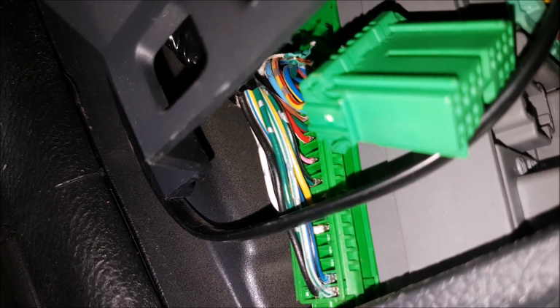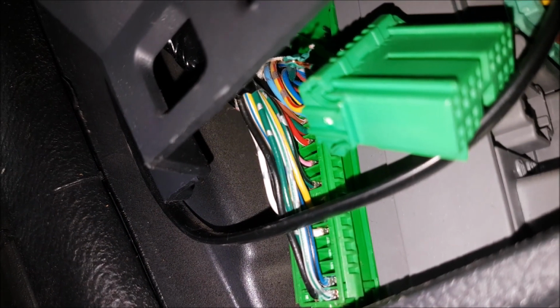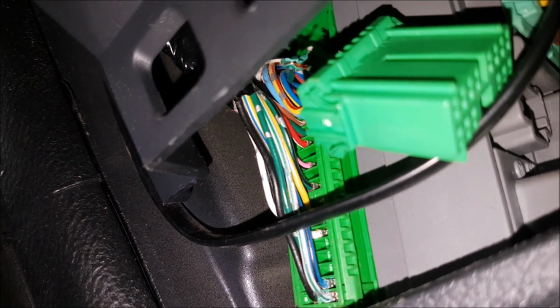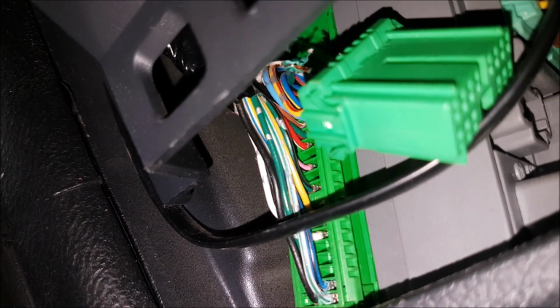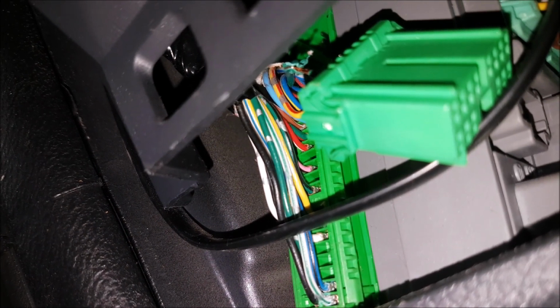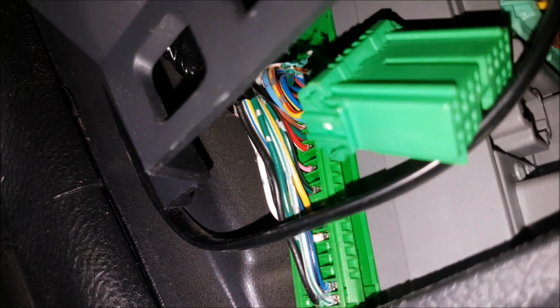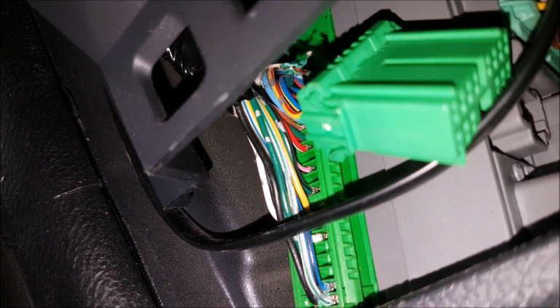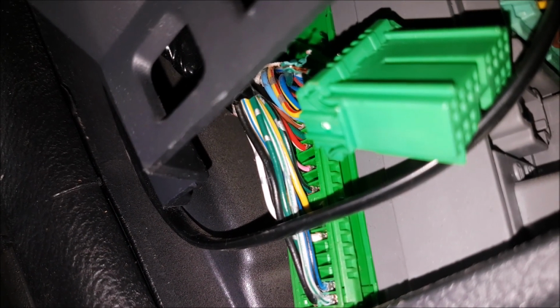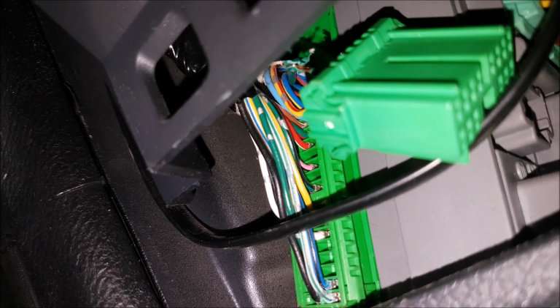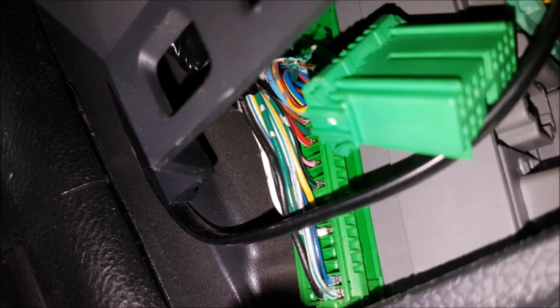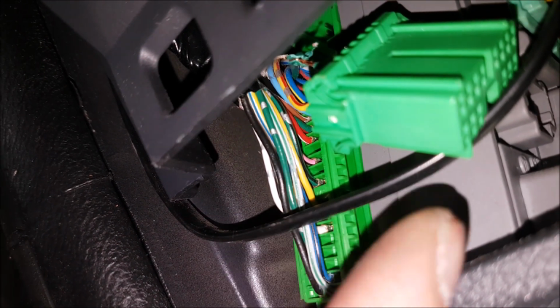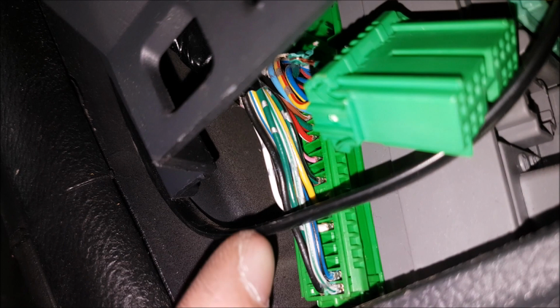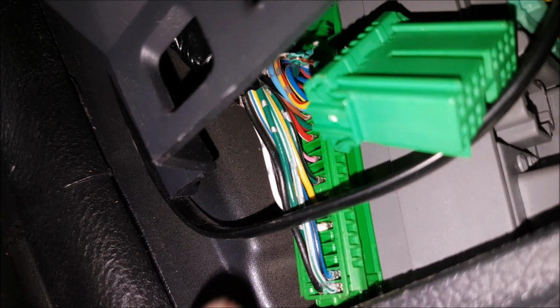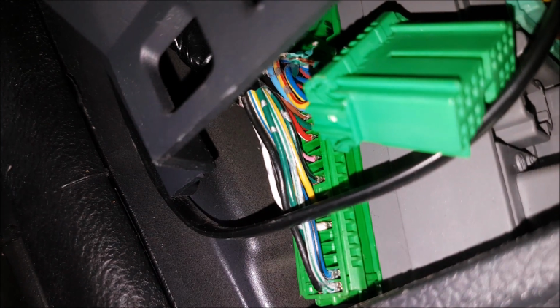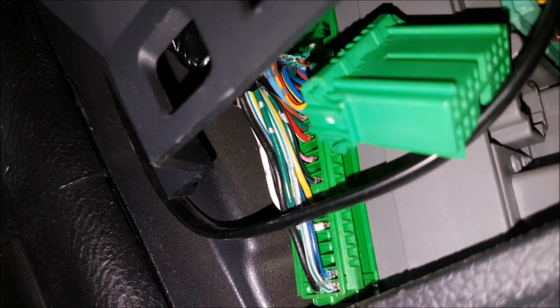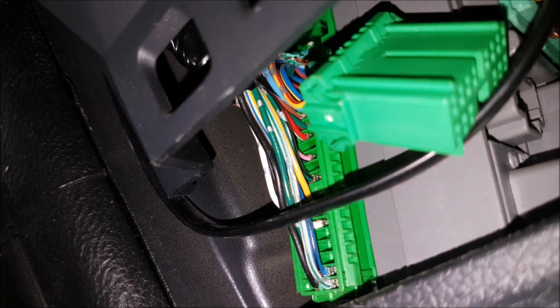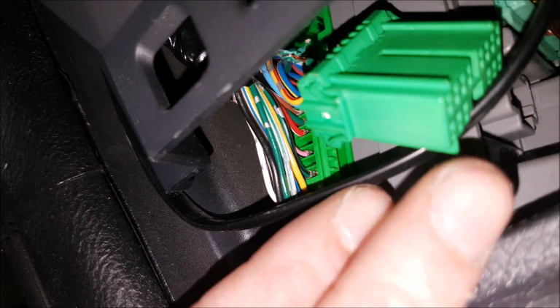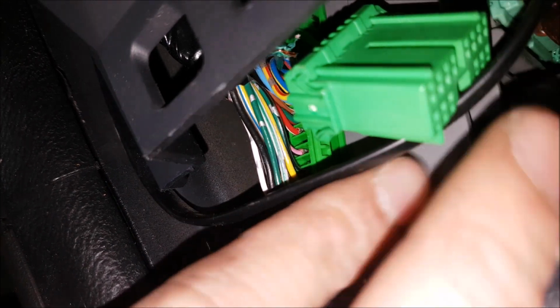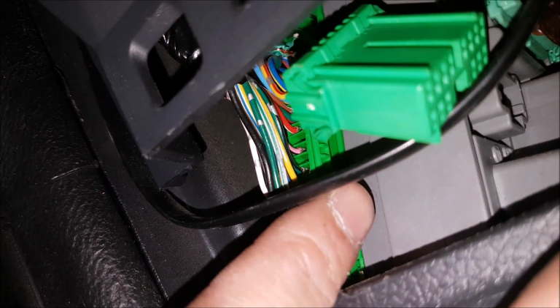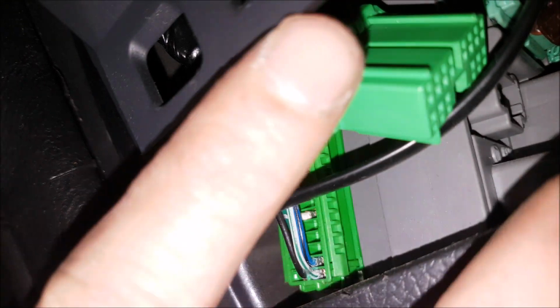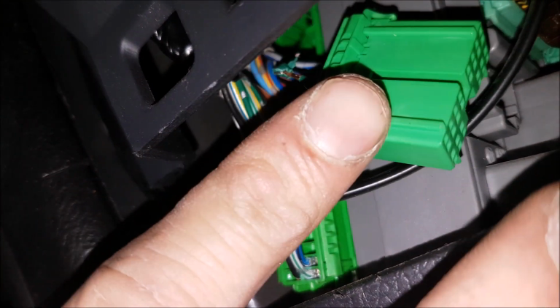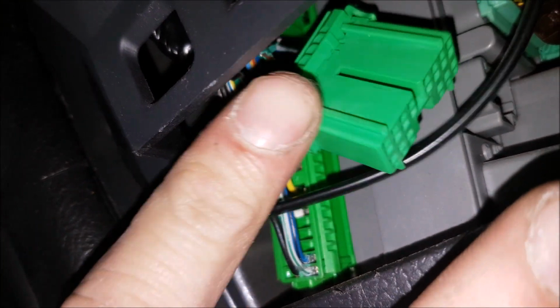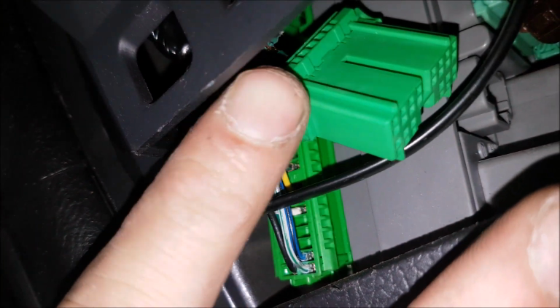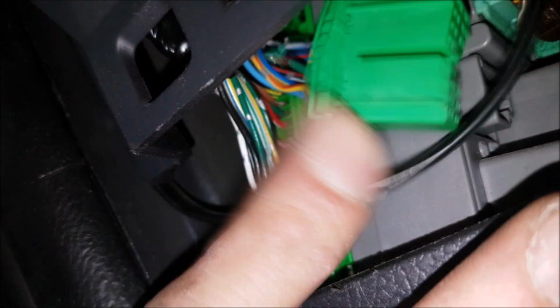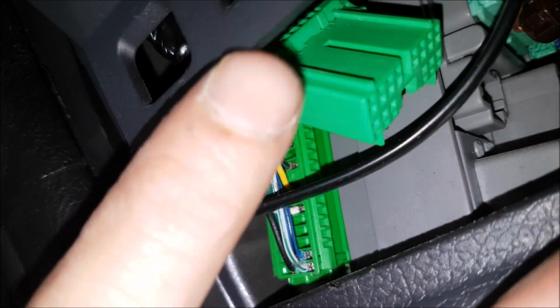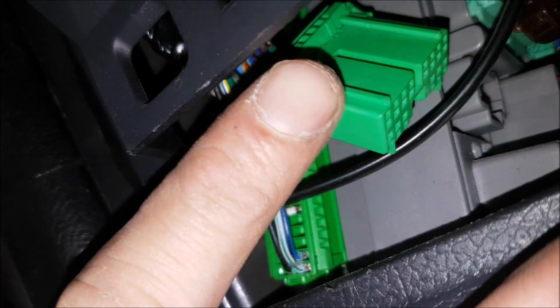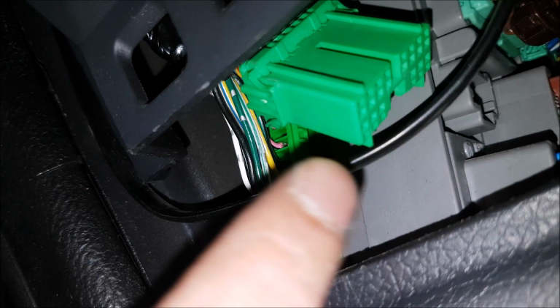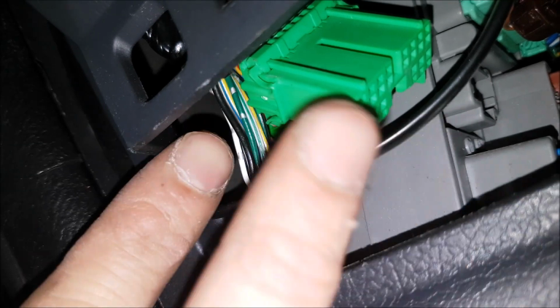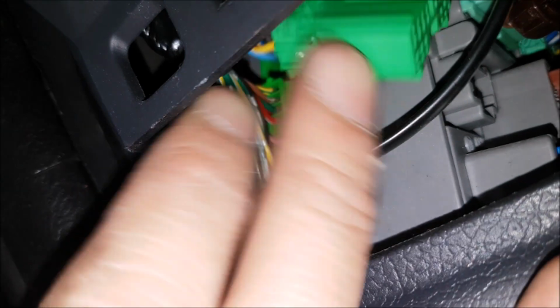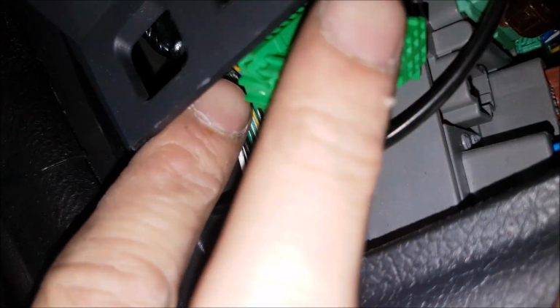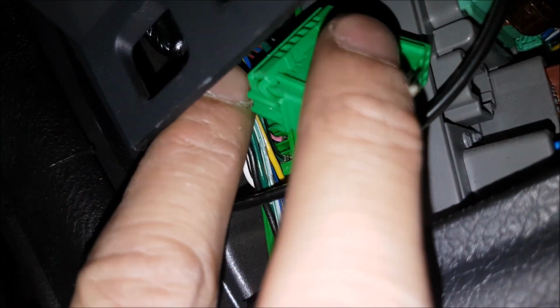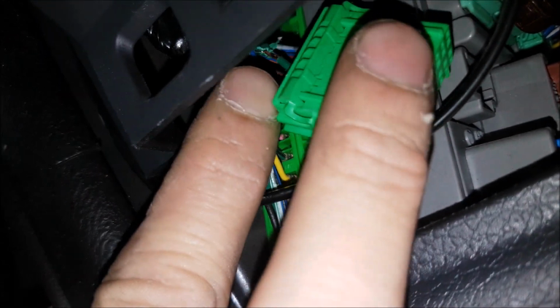Your new aftermarket head unit will not be able to tell if the vehicle is in reverse. So you'll either have to run a wire all the way back from the reverse light, or find it over here at the fuse center and grab it at this plug over here.